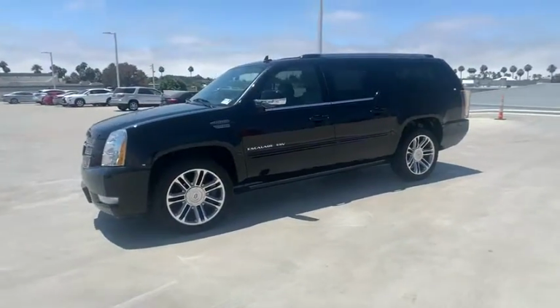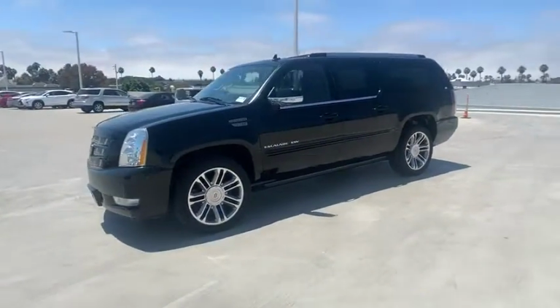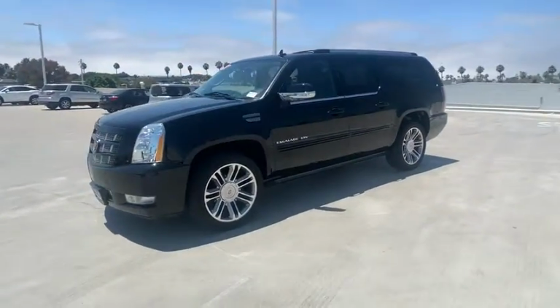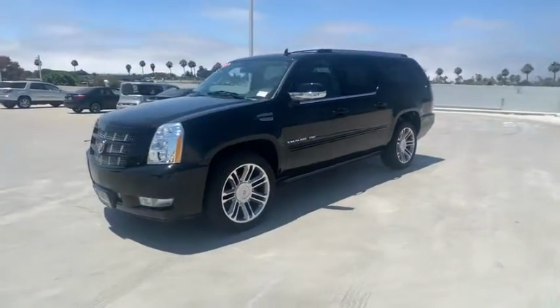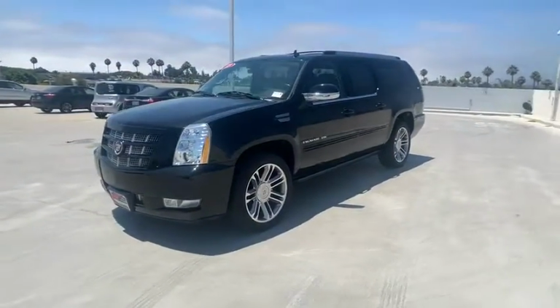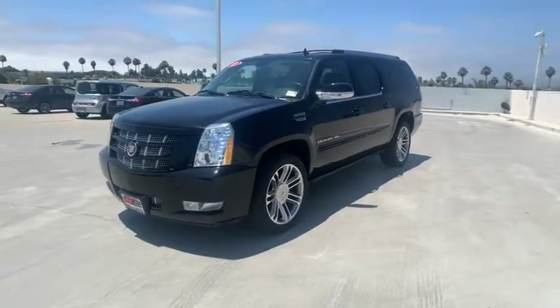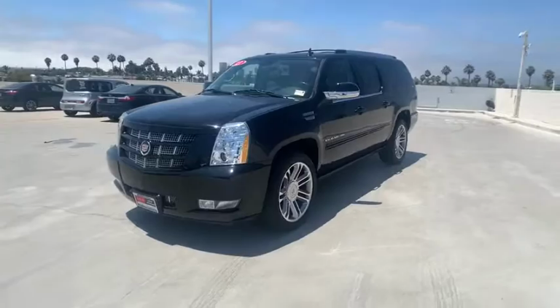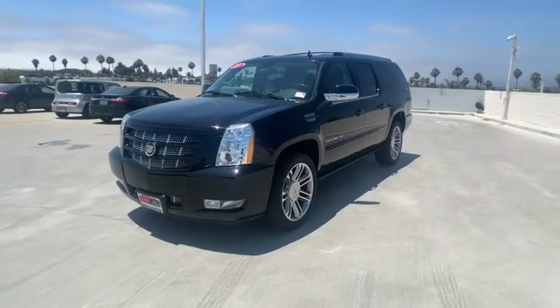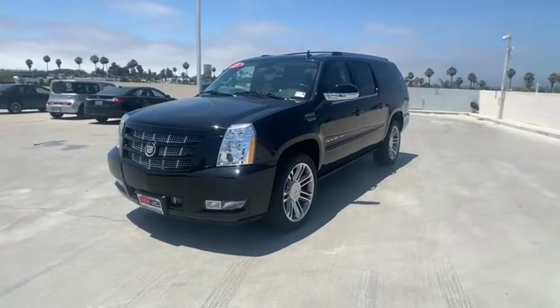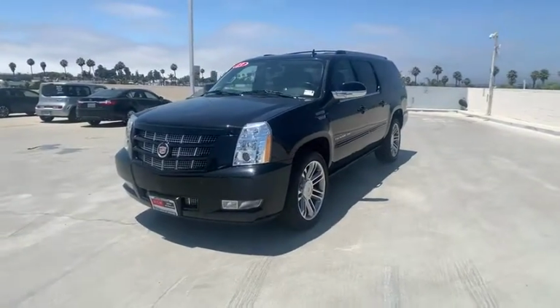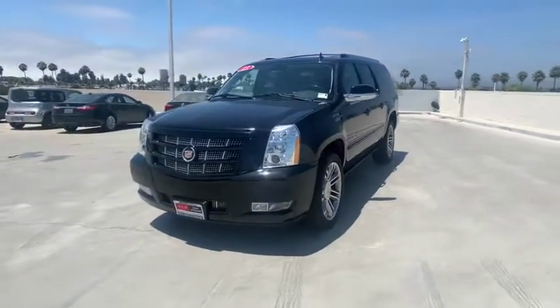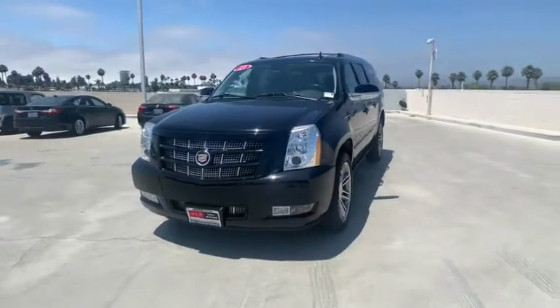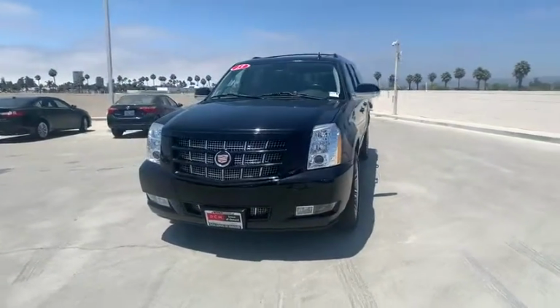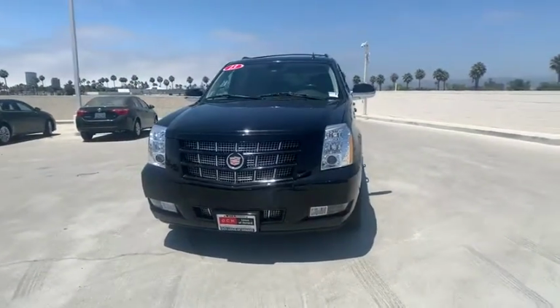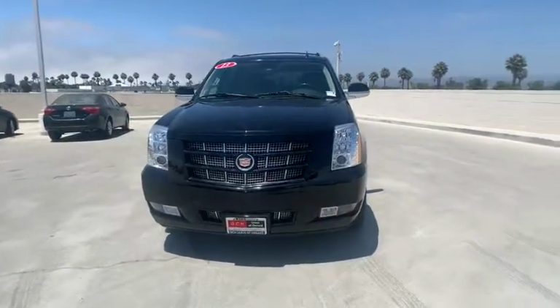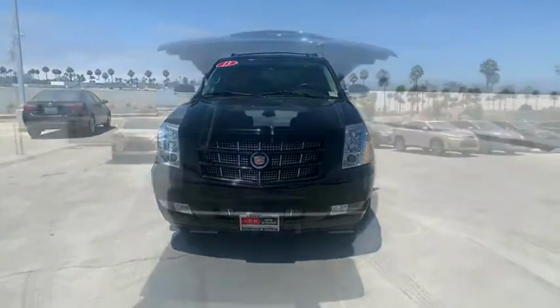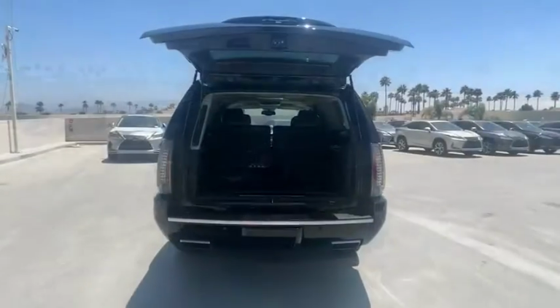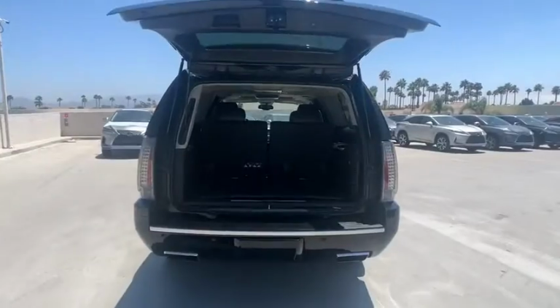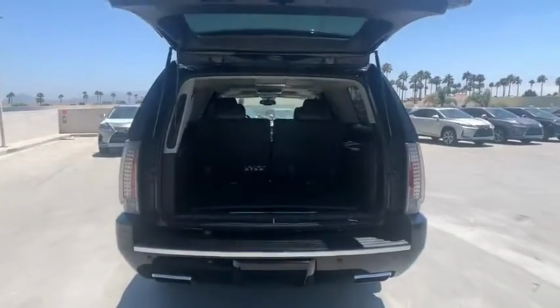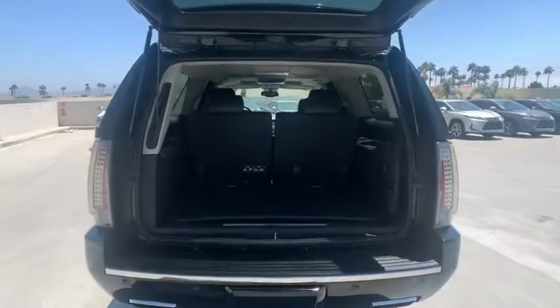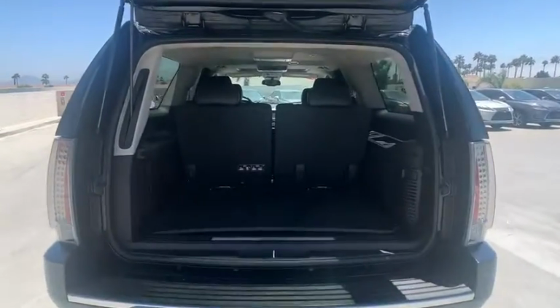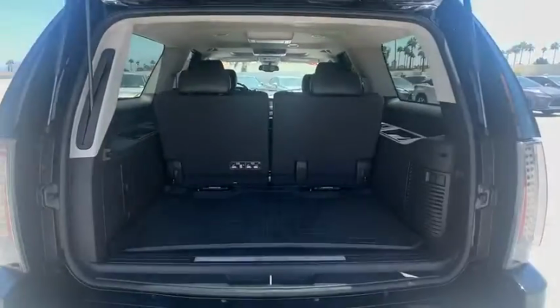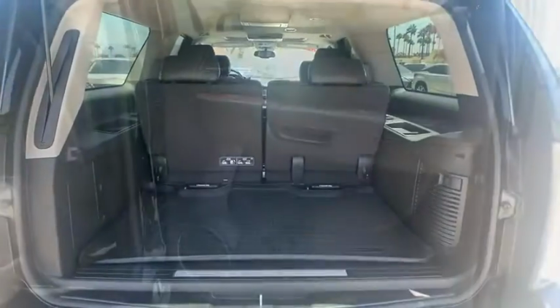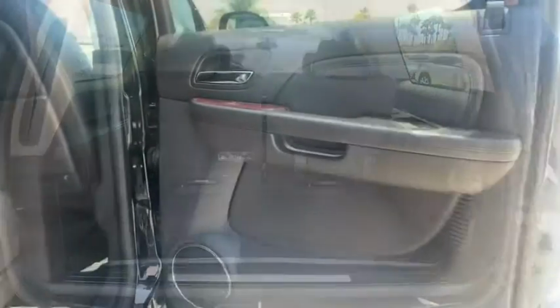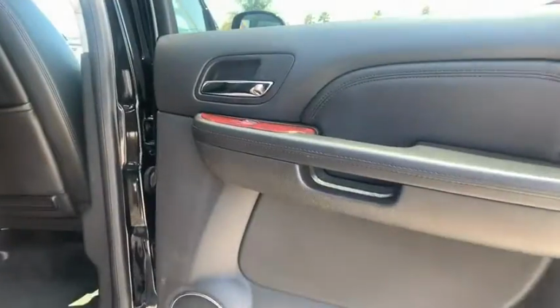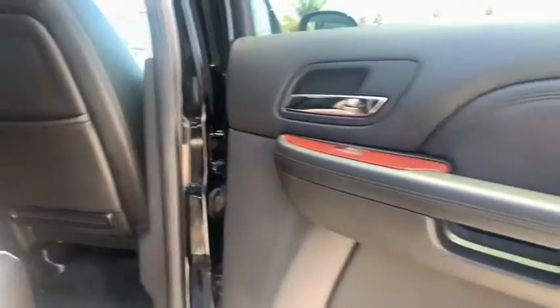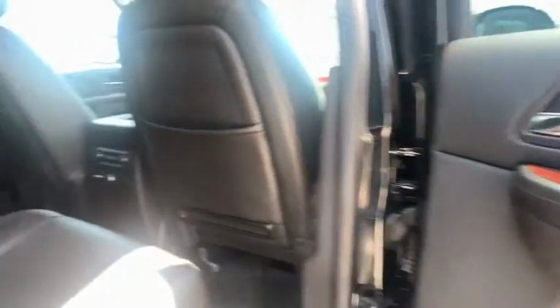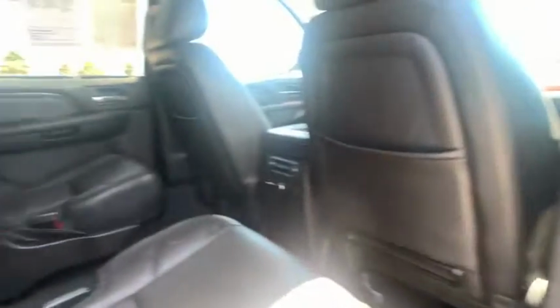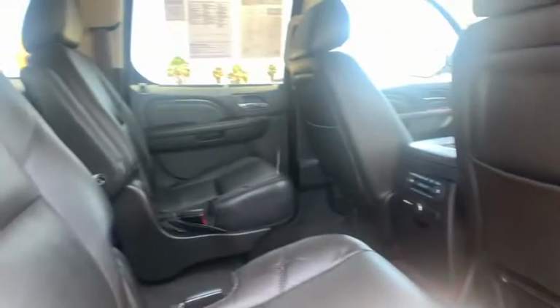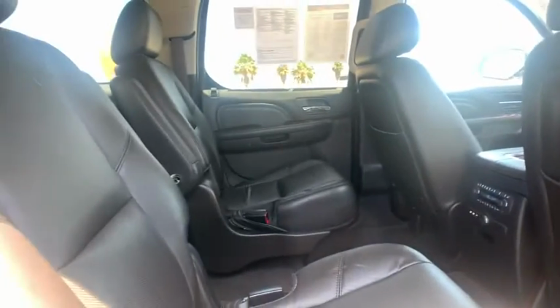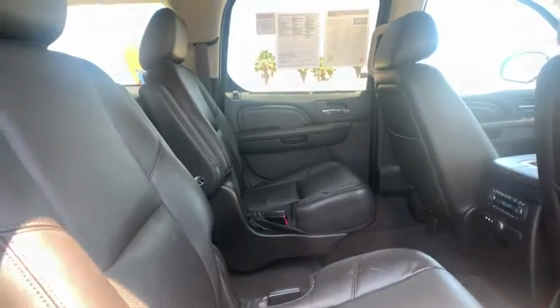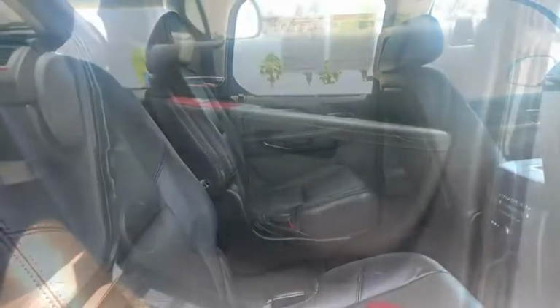Navigation system, power passenger seat, traction control, power liftgate, dual airbags, leather-wrapped steering wheel, alloy wheels, power steering, four-wheel disc brakes, center armrest, active suspension system, universal garage door opener, compass.